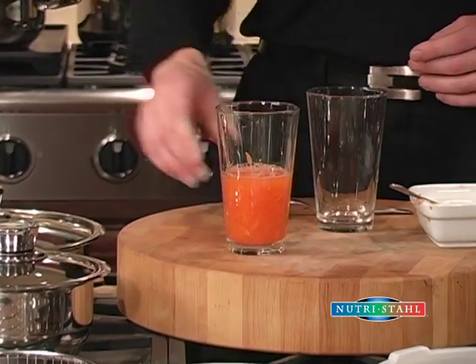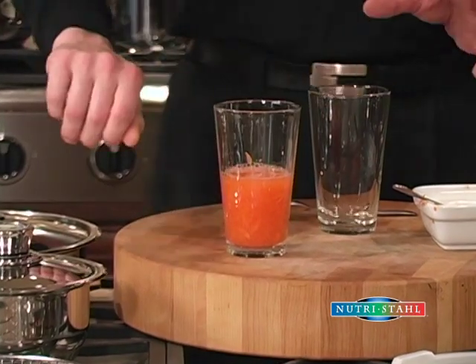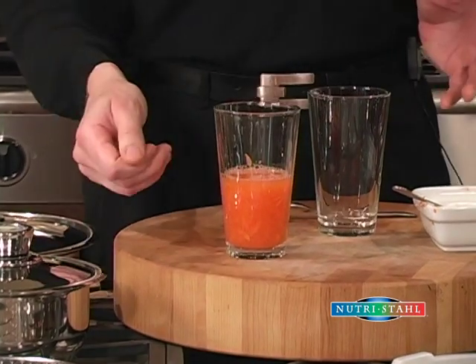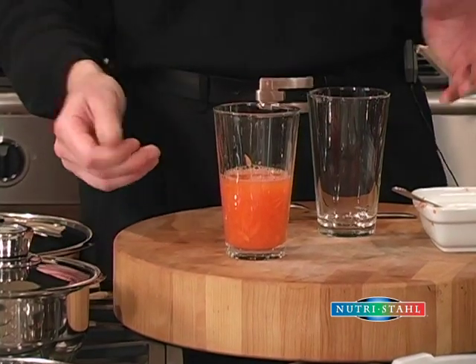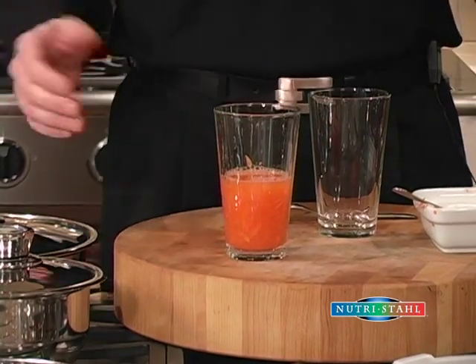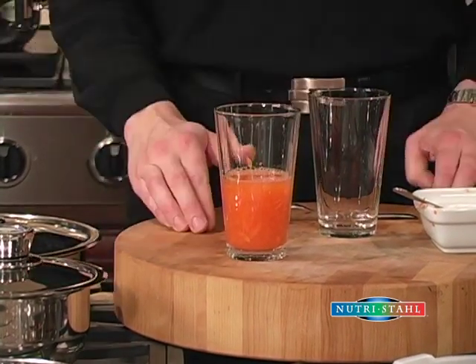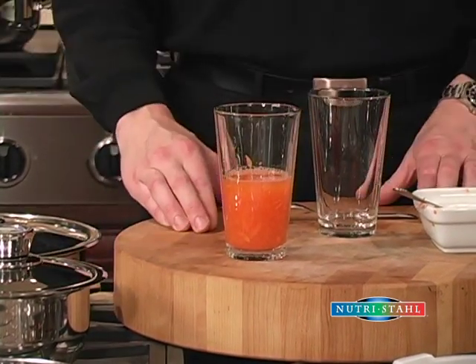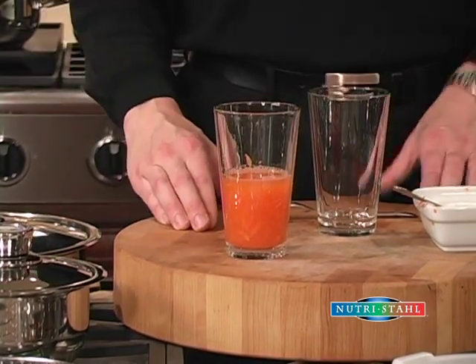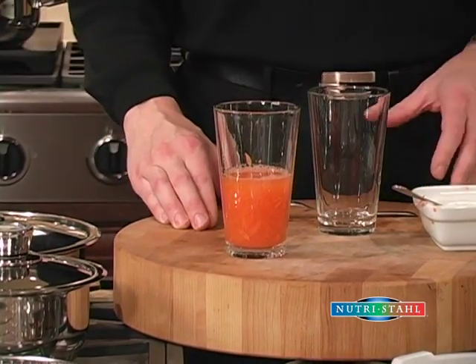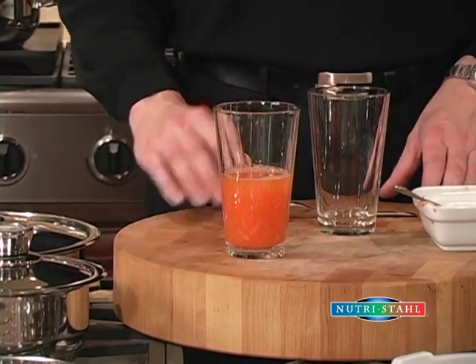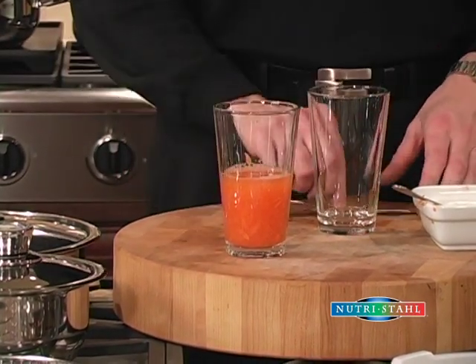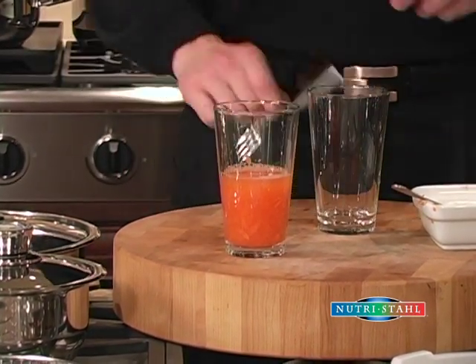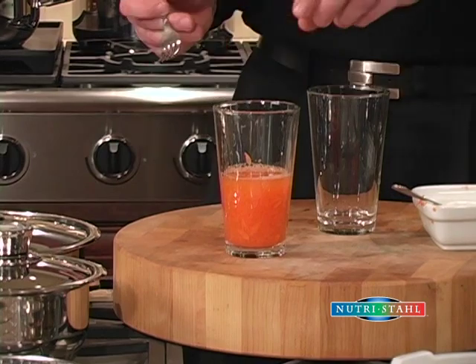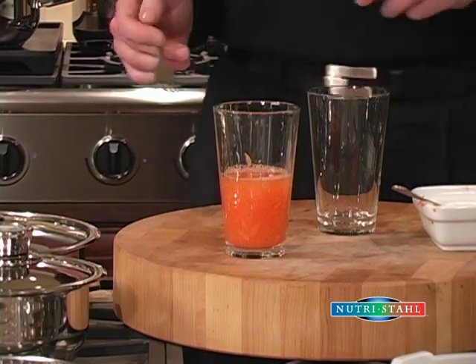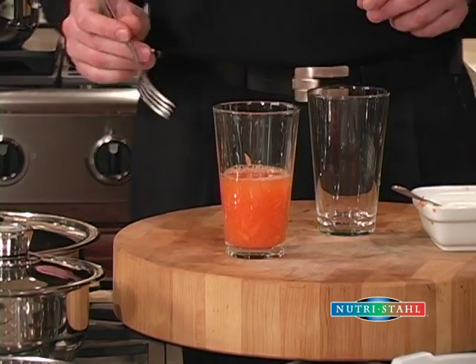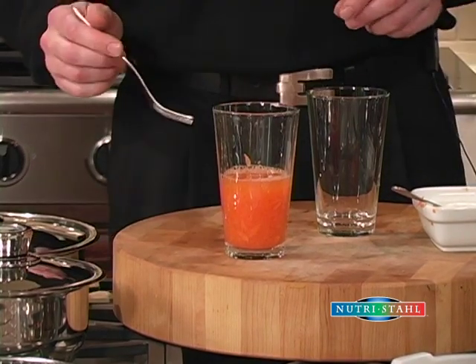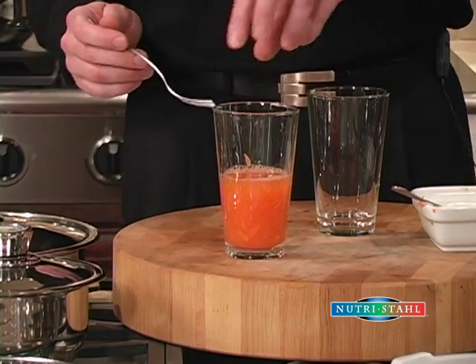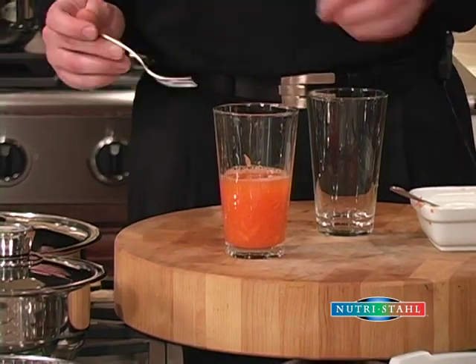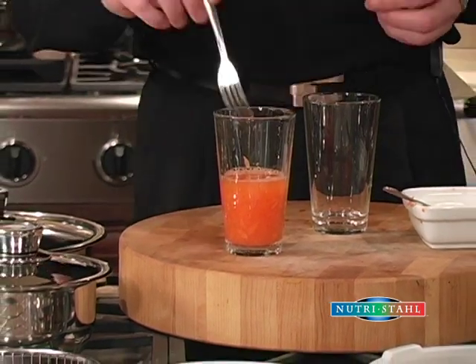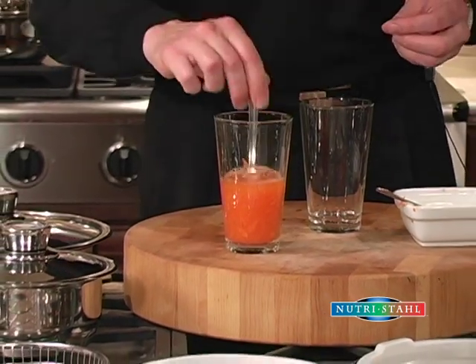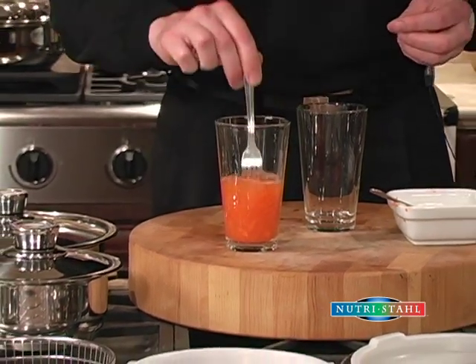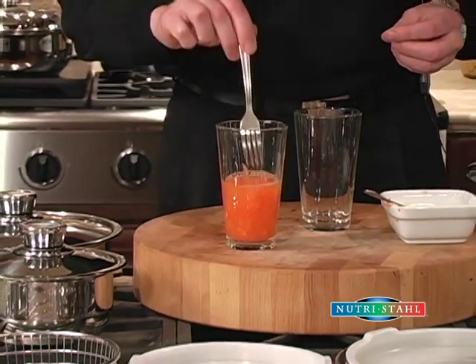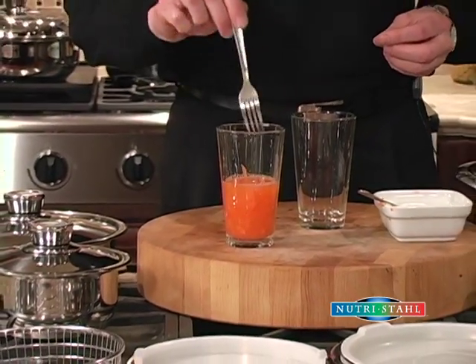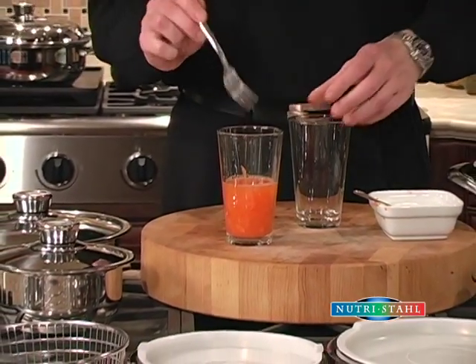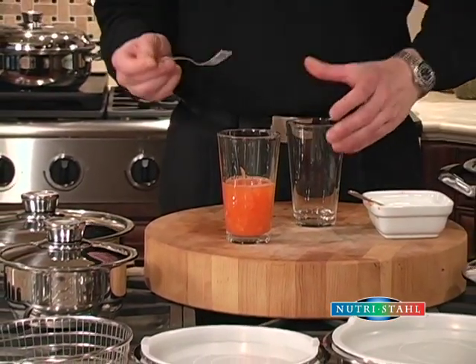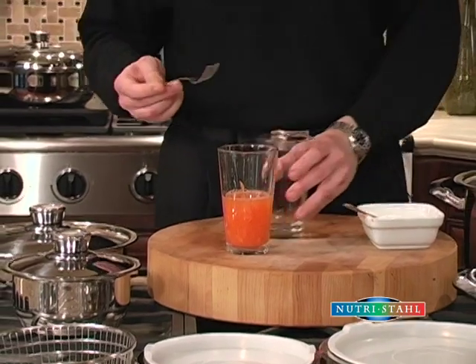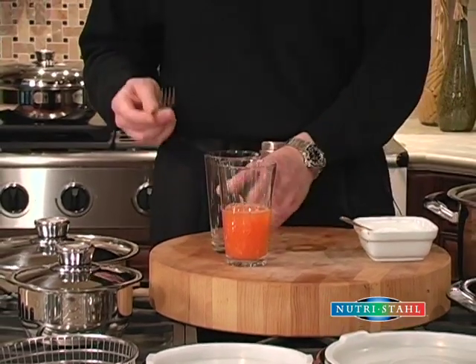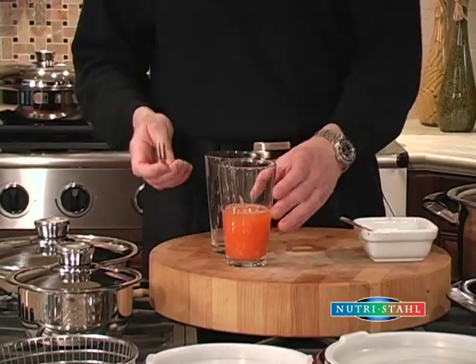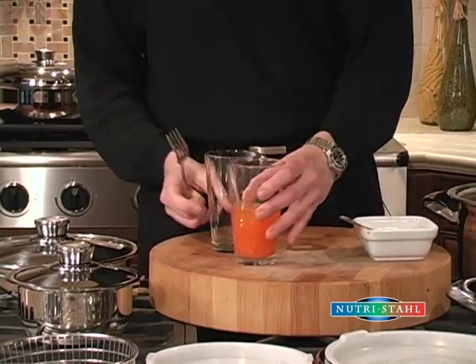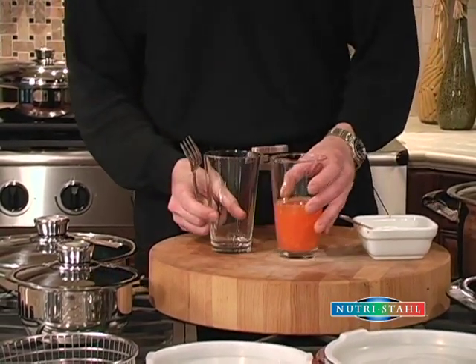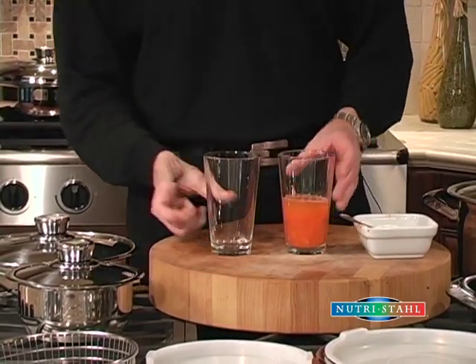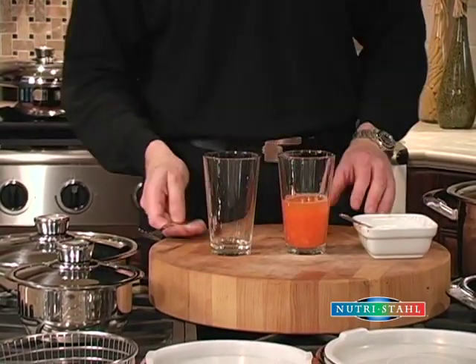Then we would turn the stove on to high, bring the water to a boil, and then you turn the heat down. Now after a while you lift the lid and you give the carrots a poke with a fork, and you can tell they're done when they don't have enough life to hang on to the fork.